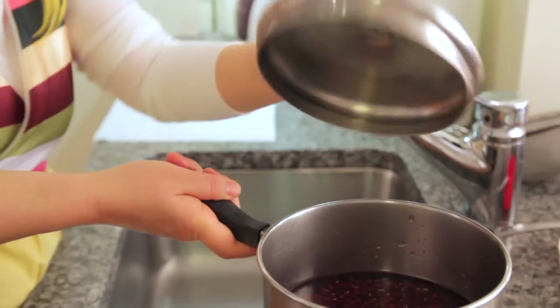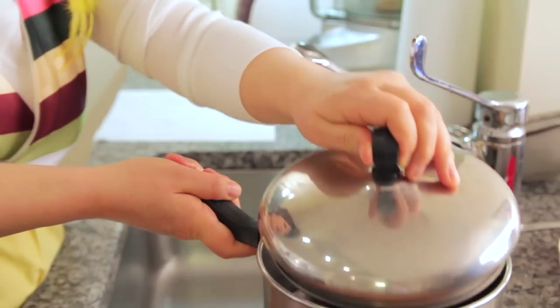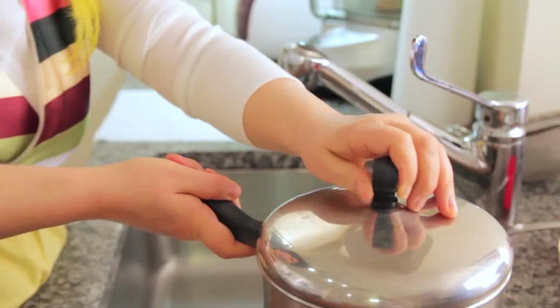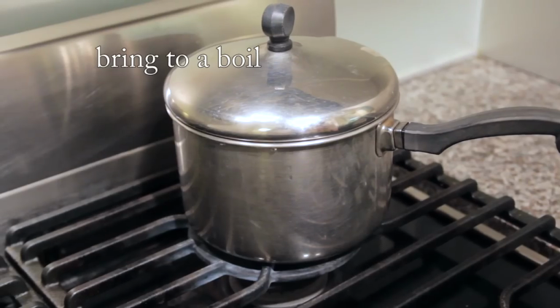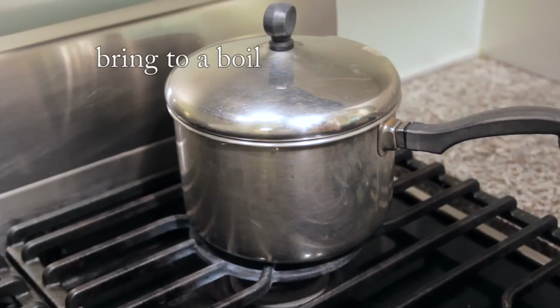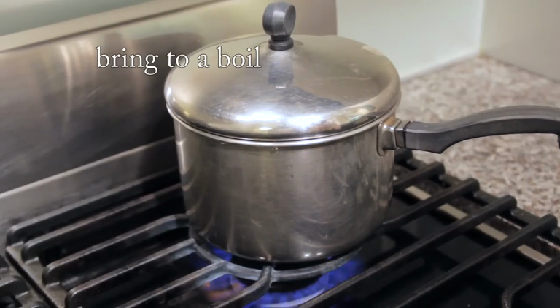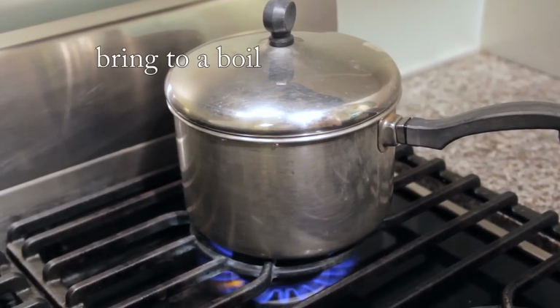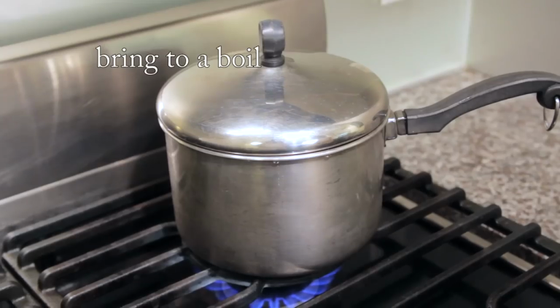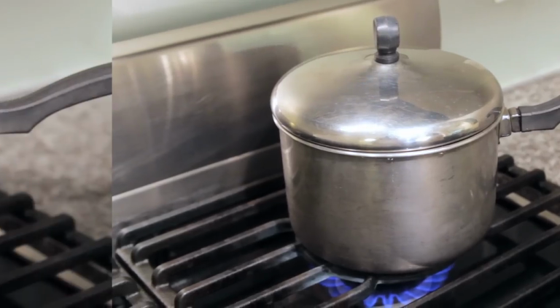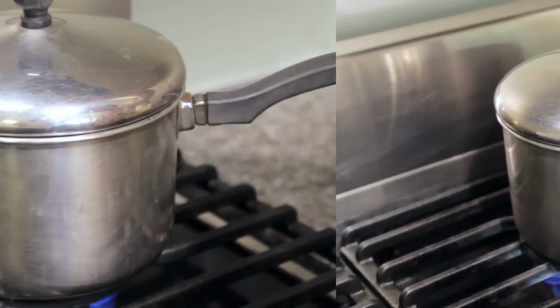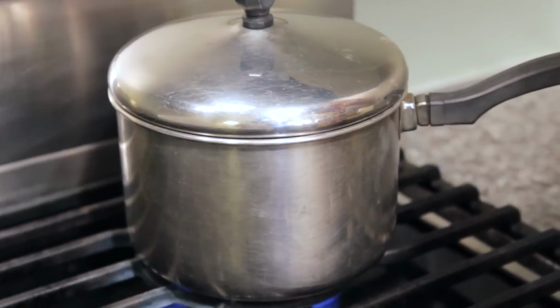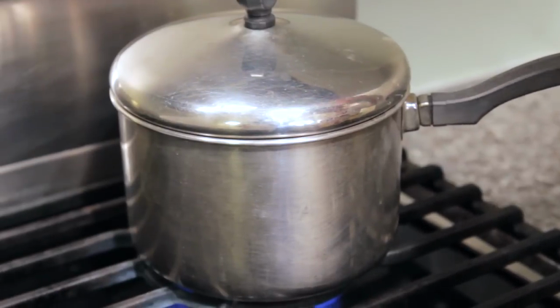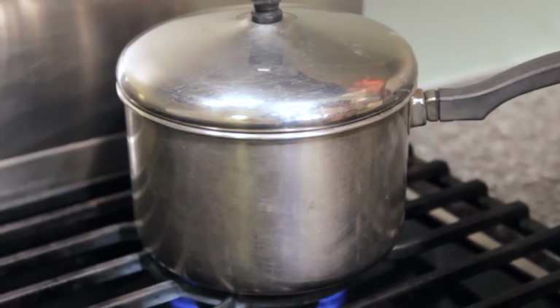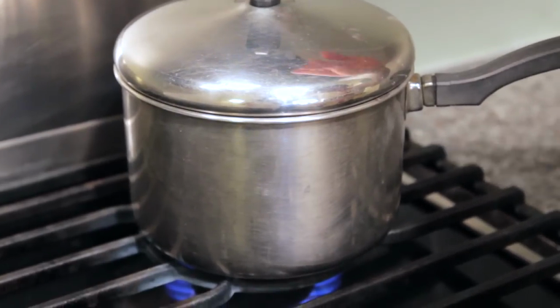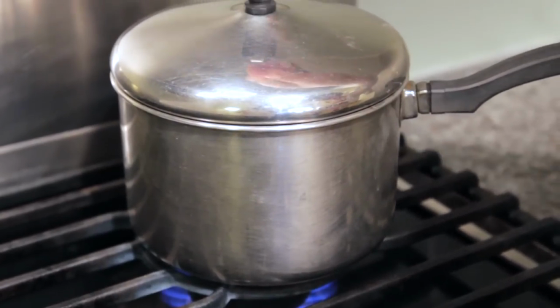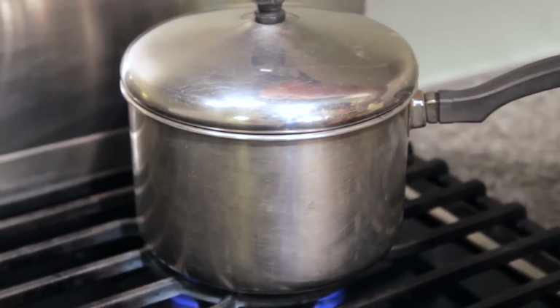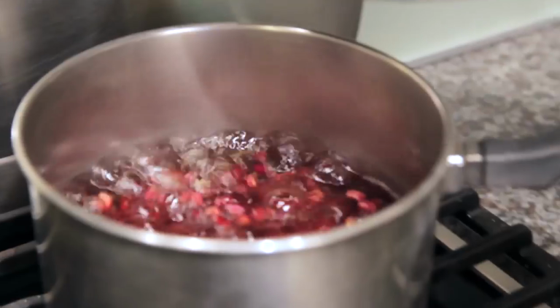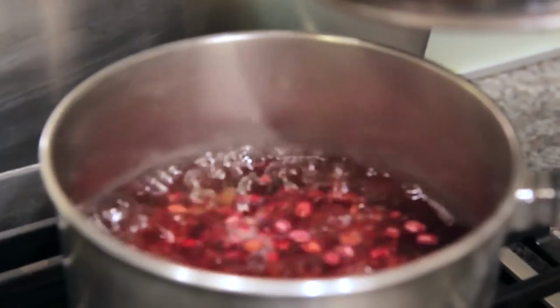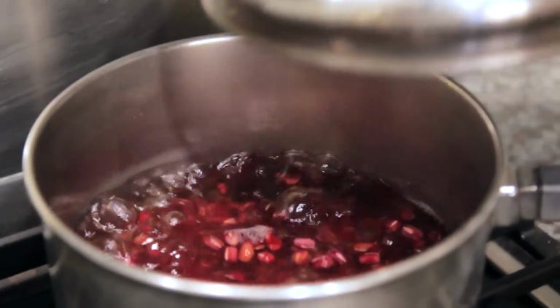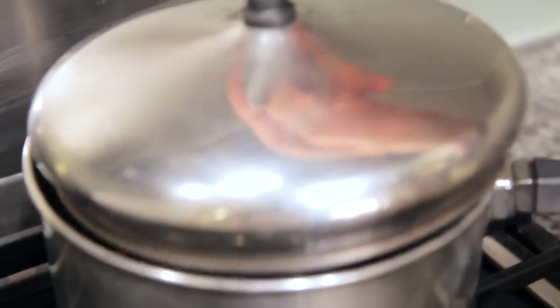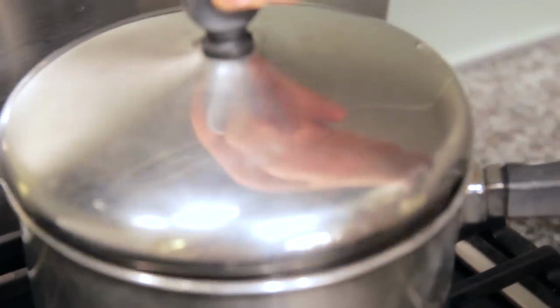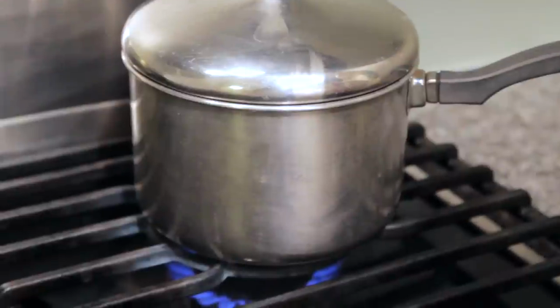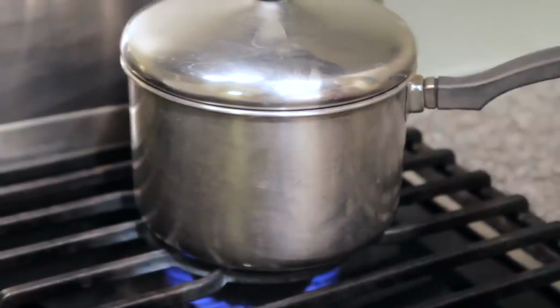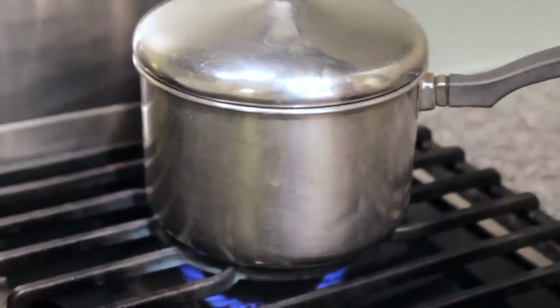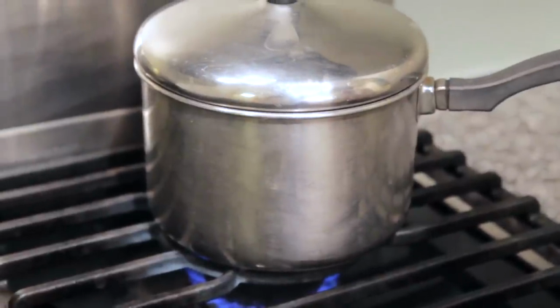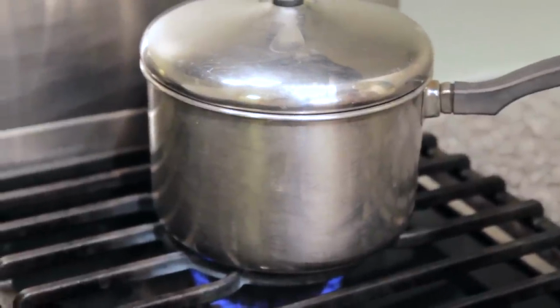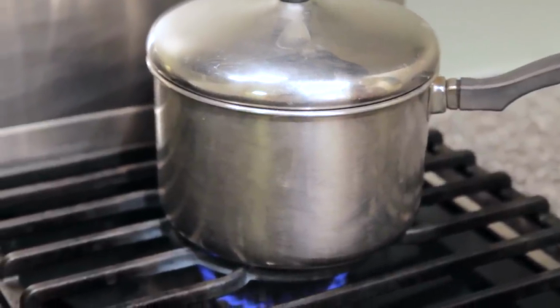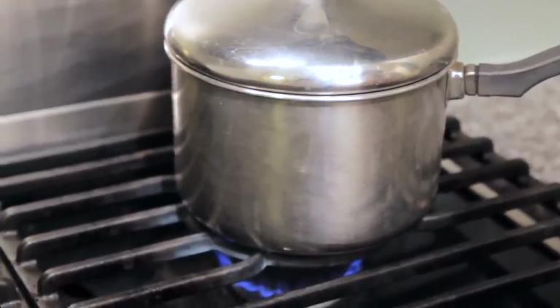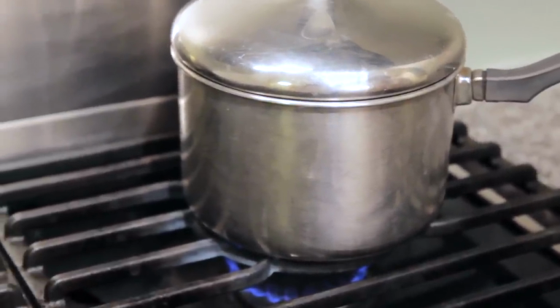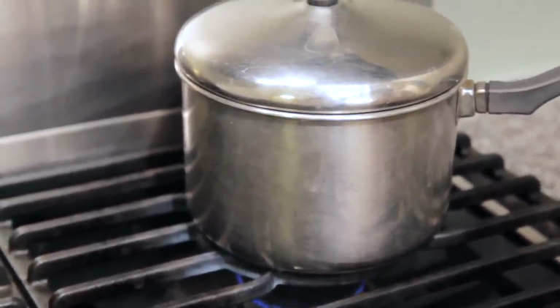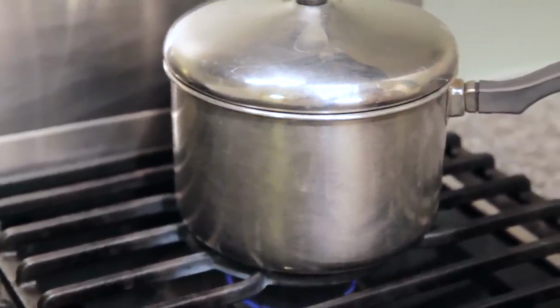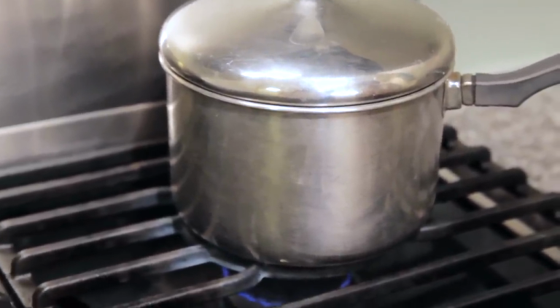Close the lid. Ten minutes later, cook over high heat. Then lower the heat — really low heat — and simmer.